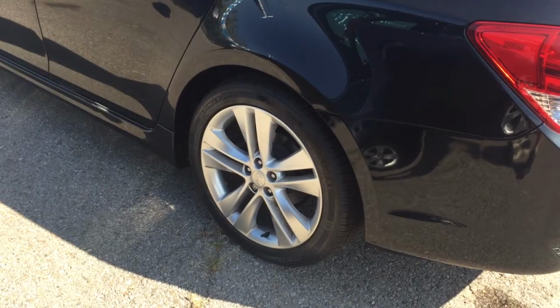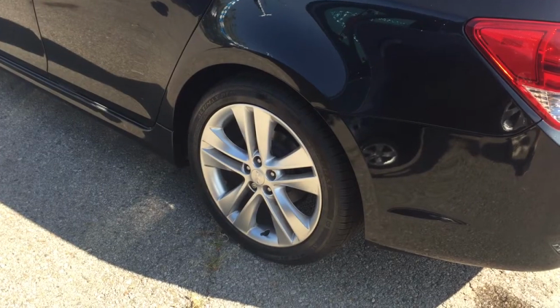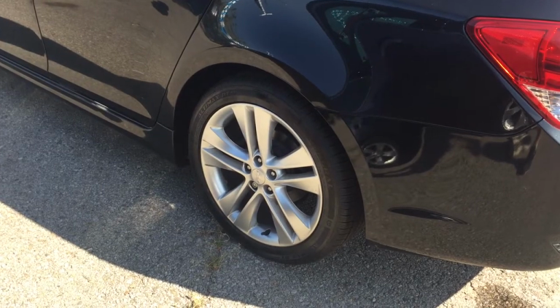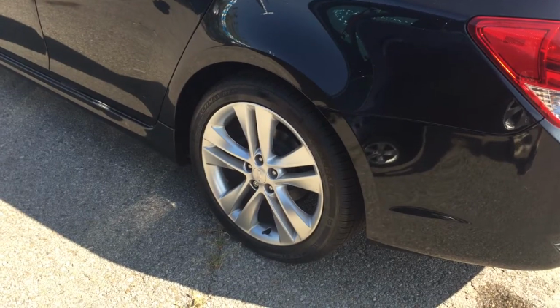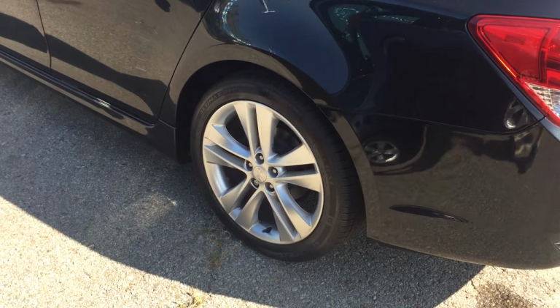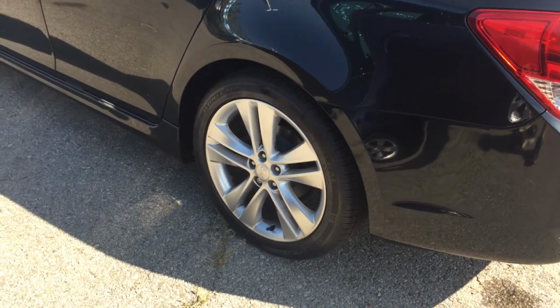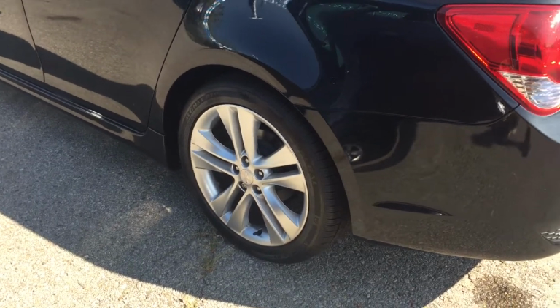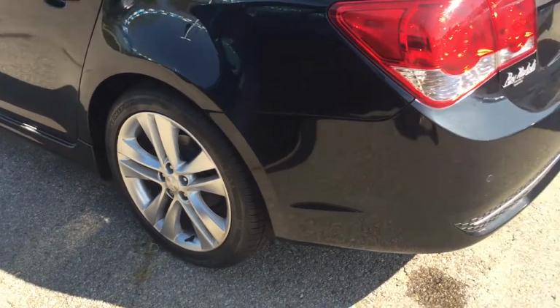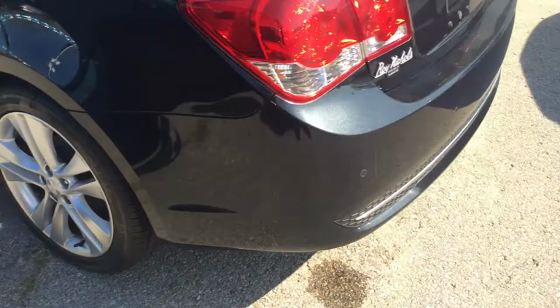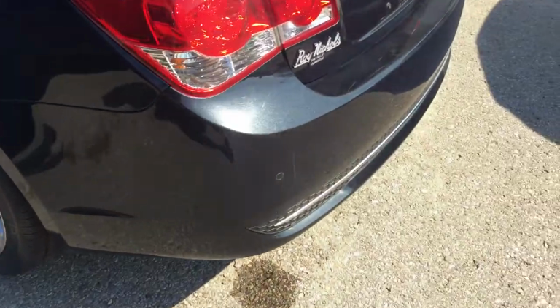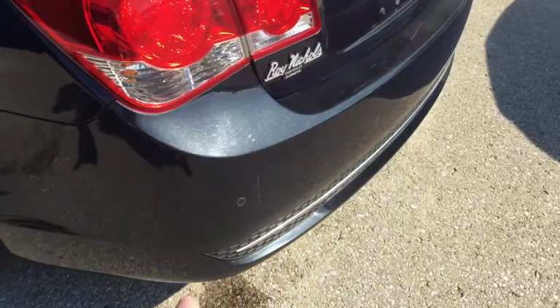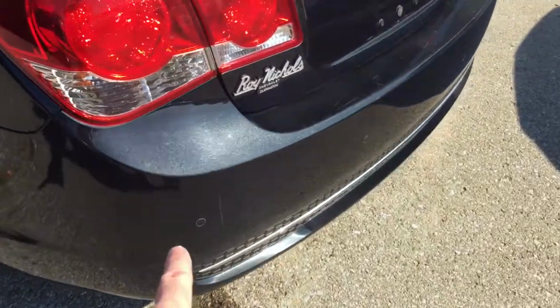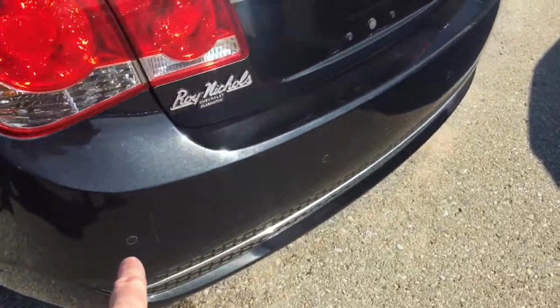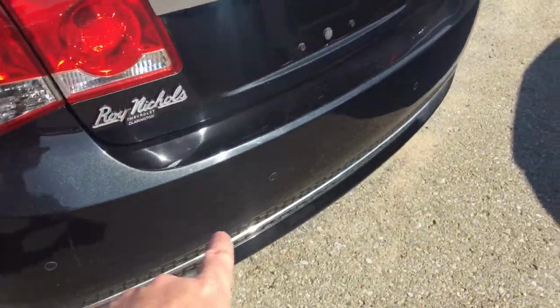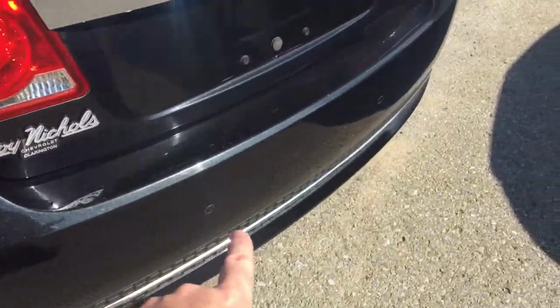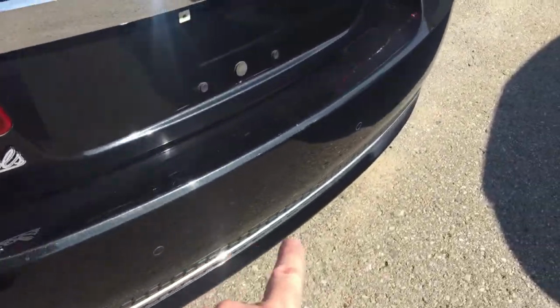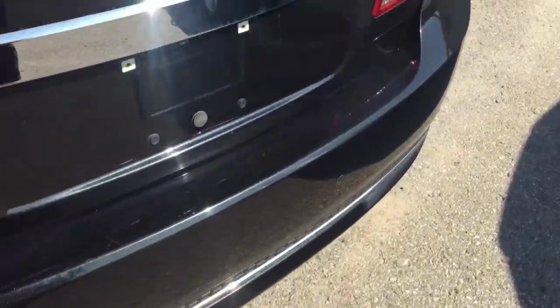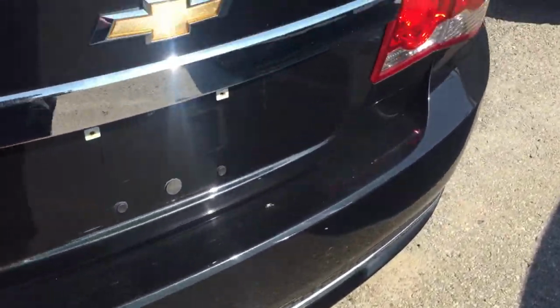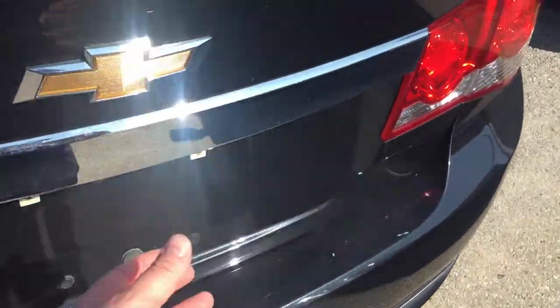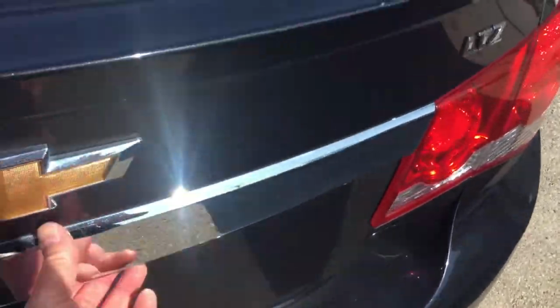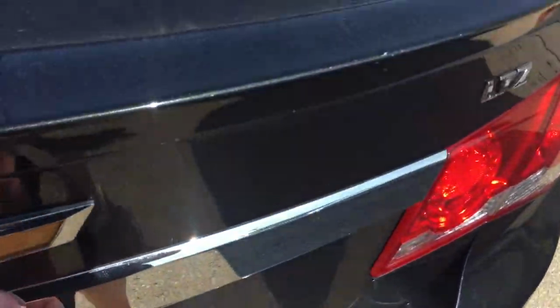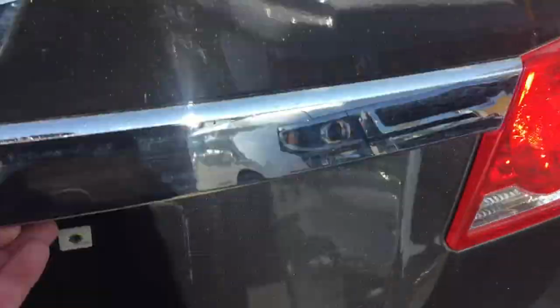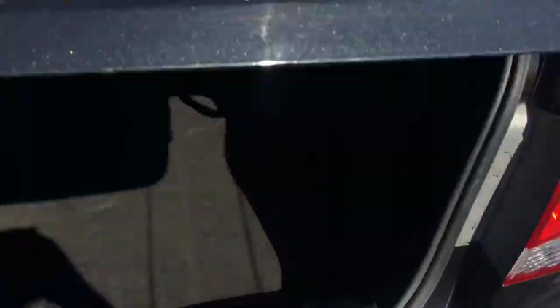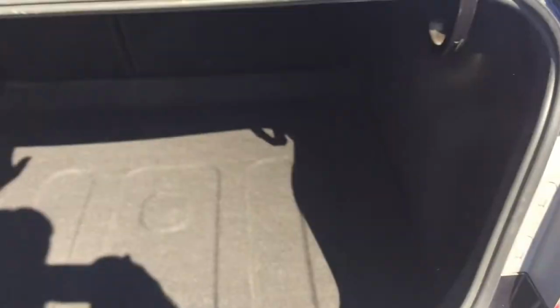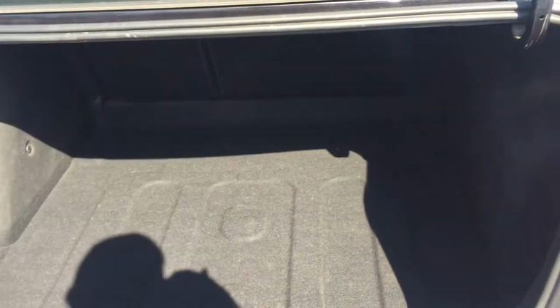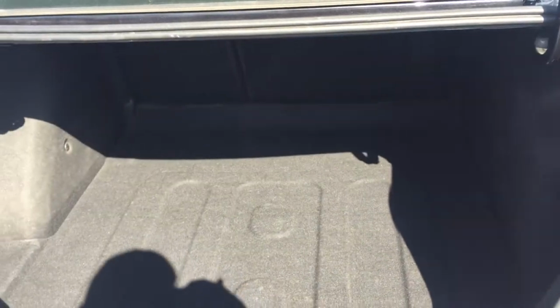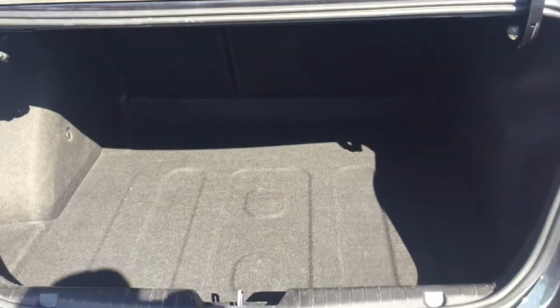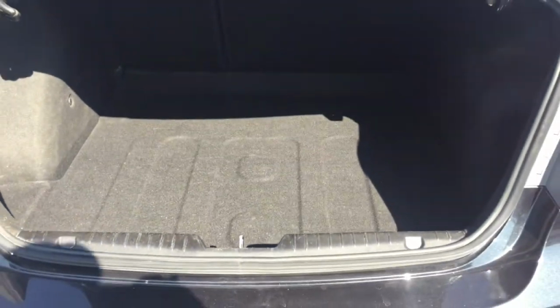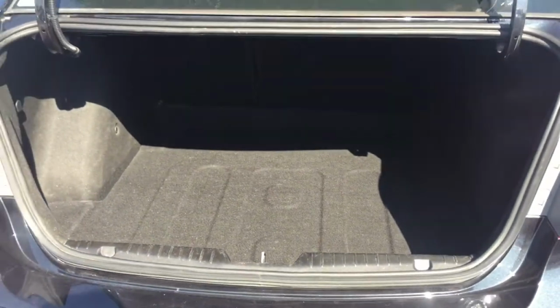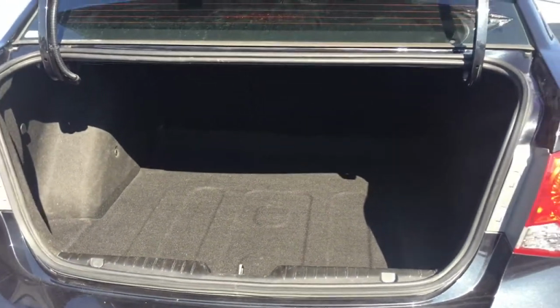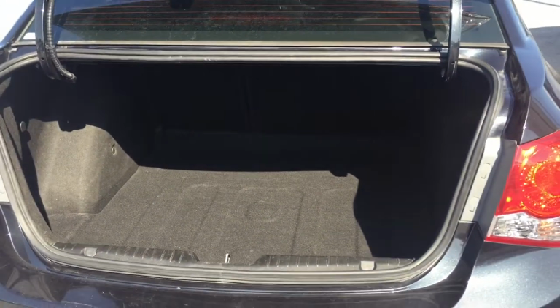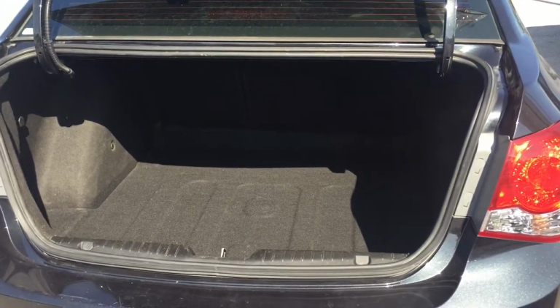Outside you have gorgeous 18-inch aluminum wheels with wheel locks. There are your ultrasonic park assist sensors along the back bumper. Open up the trunk and there's a ton of storage space.